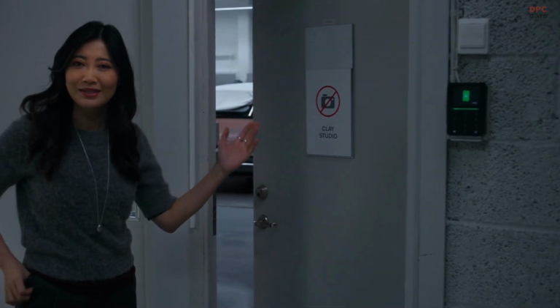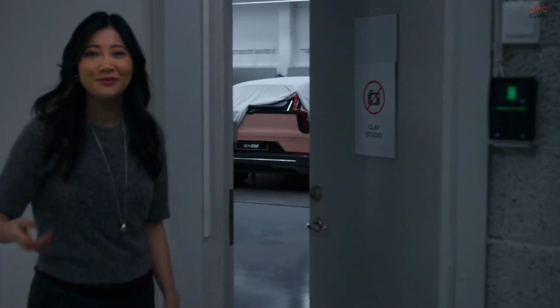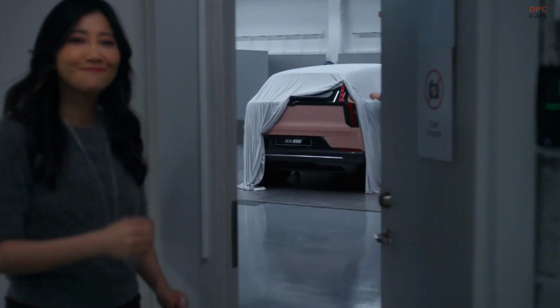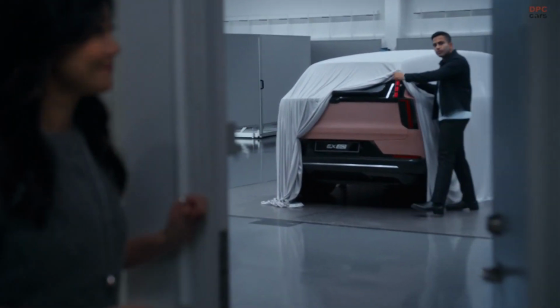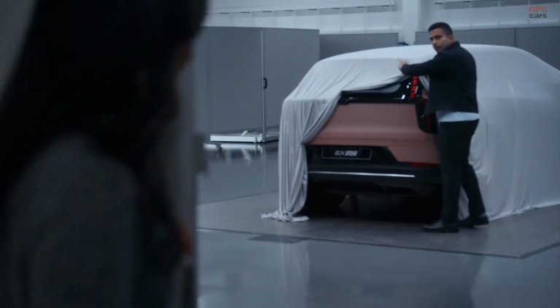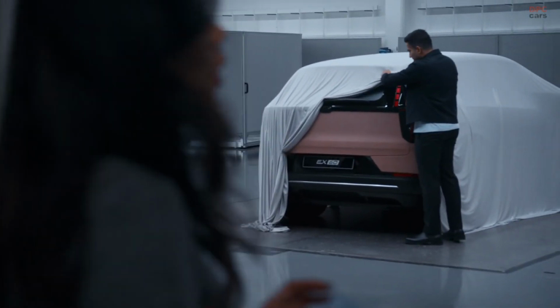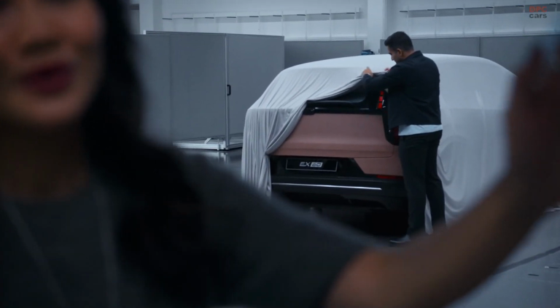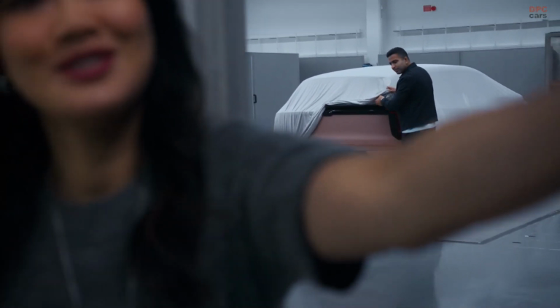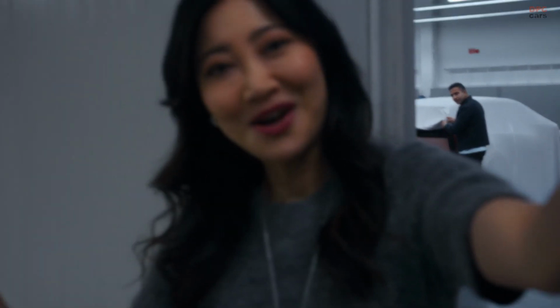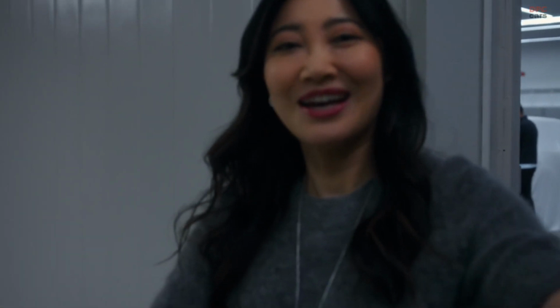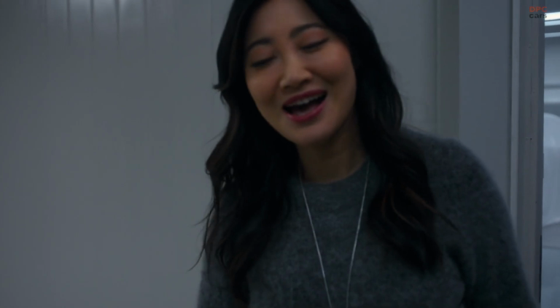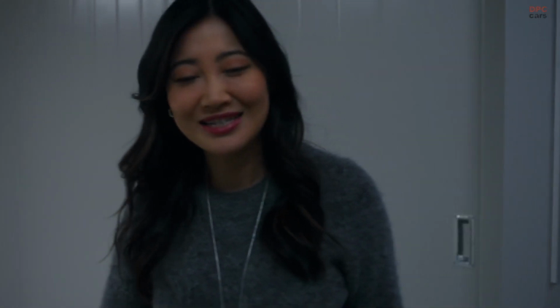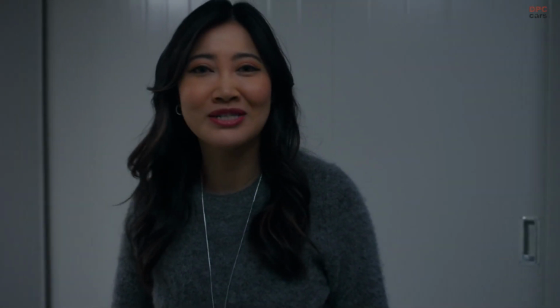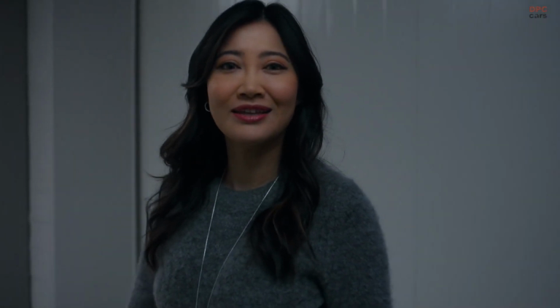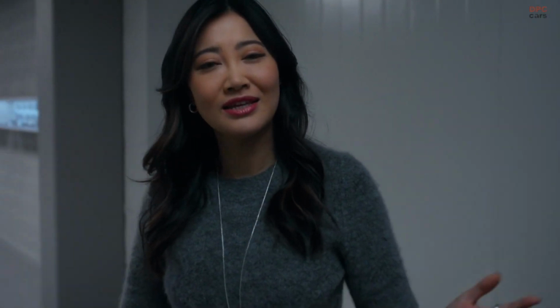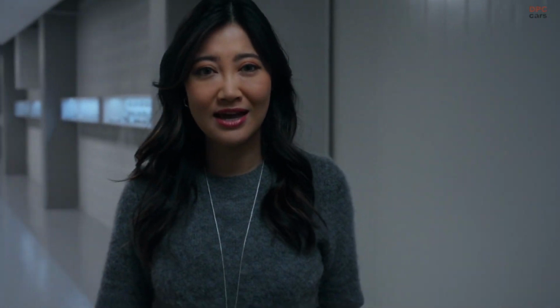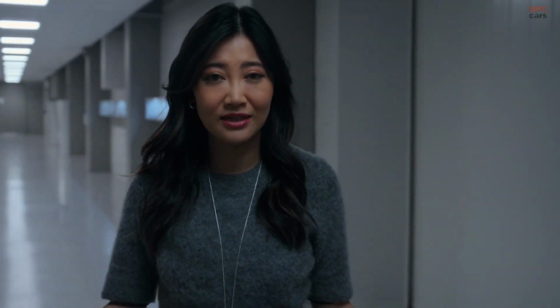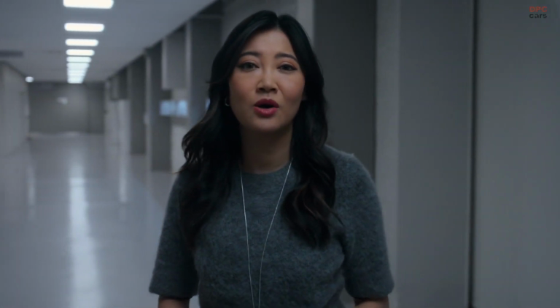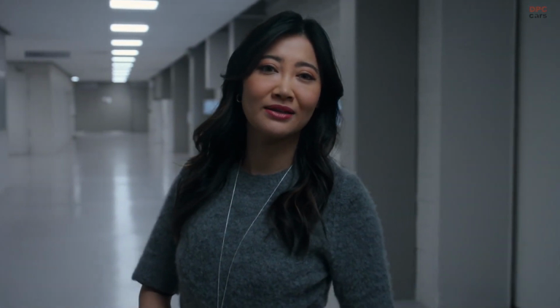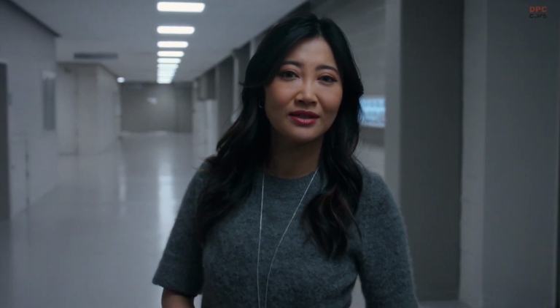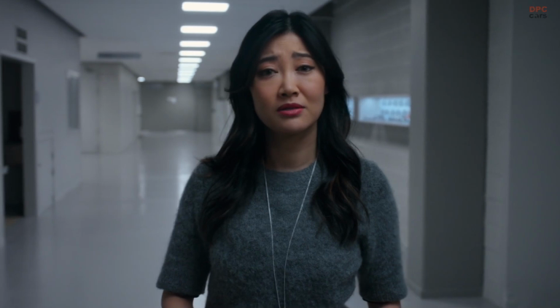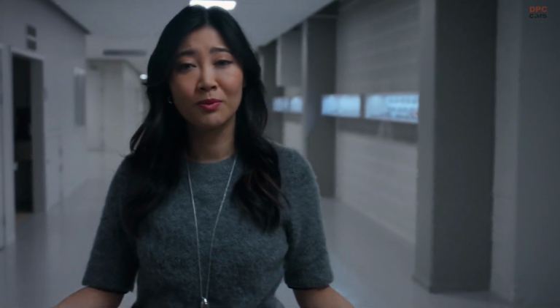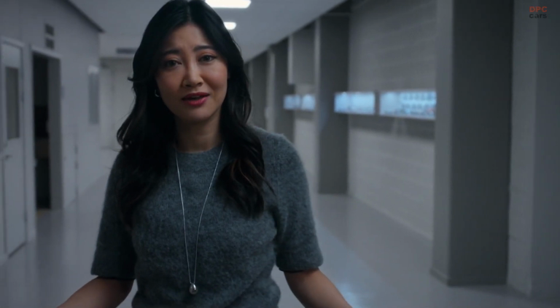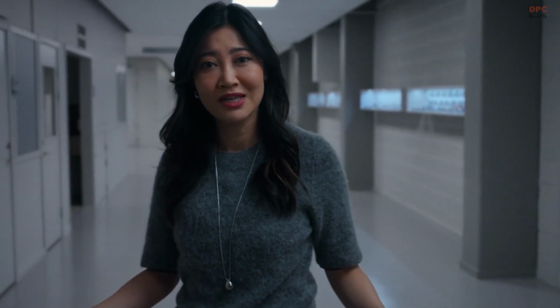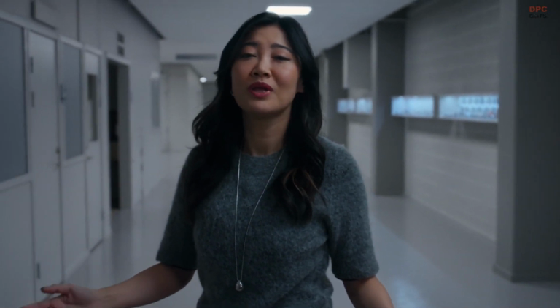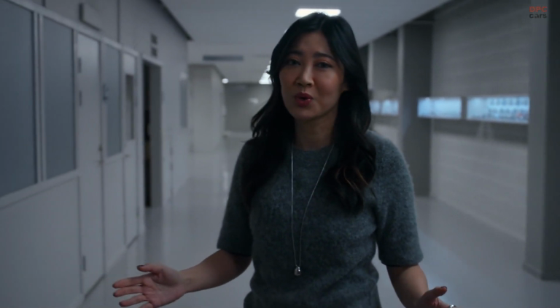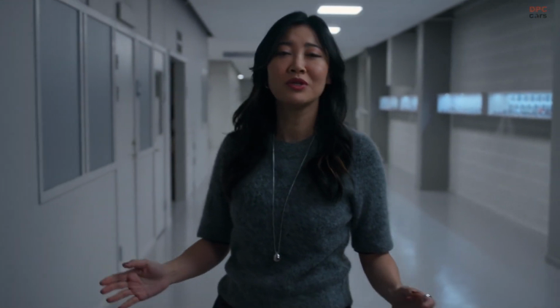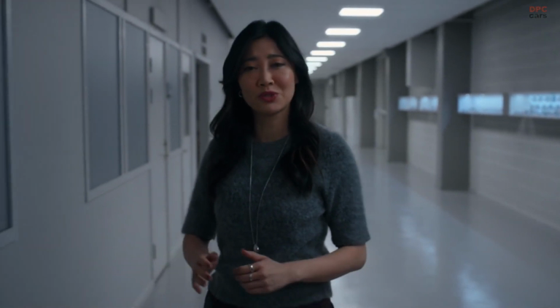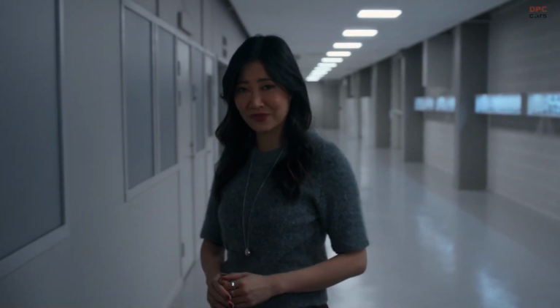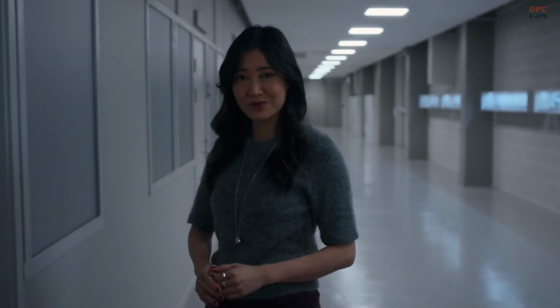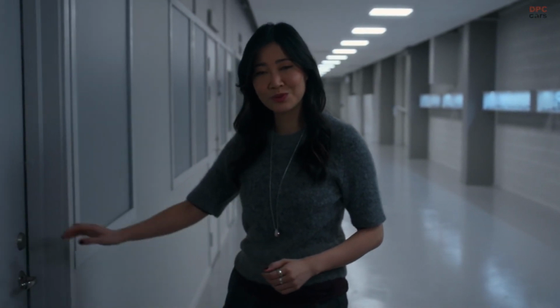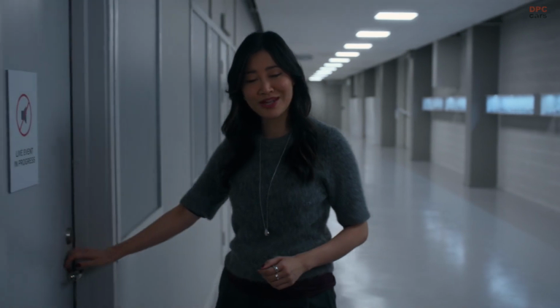This way. Sorry, that way. As I was saying, the ES90 is all about balance. Because in our modern lives, you never know when you will need to switch from one role to another.